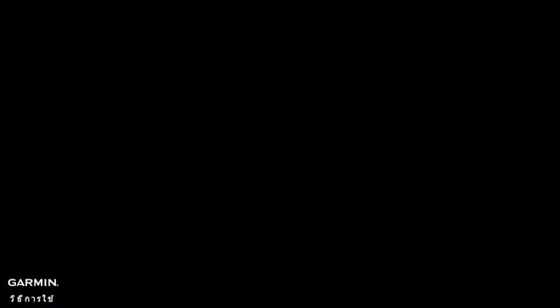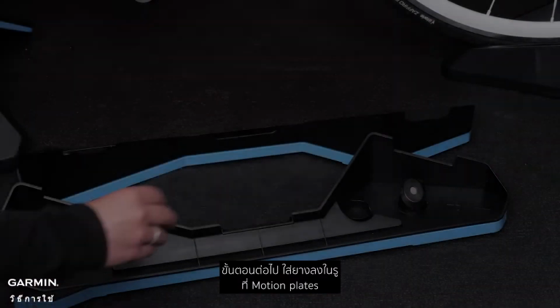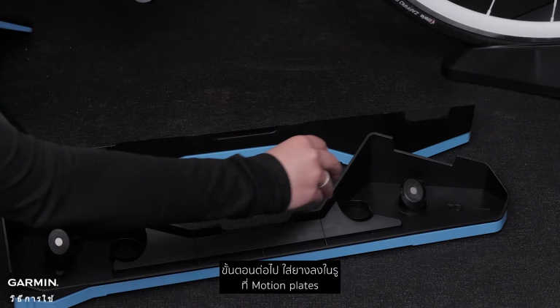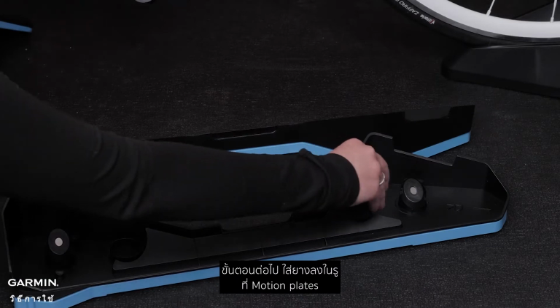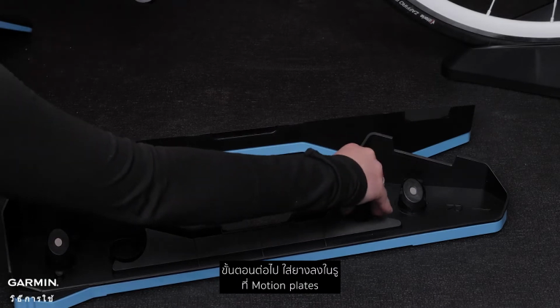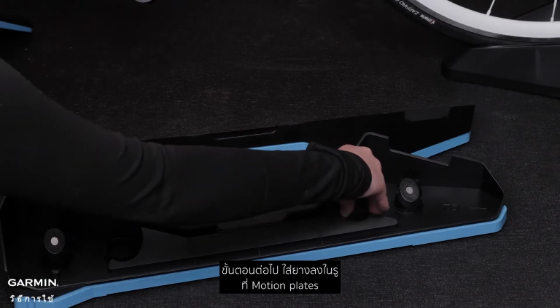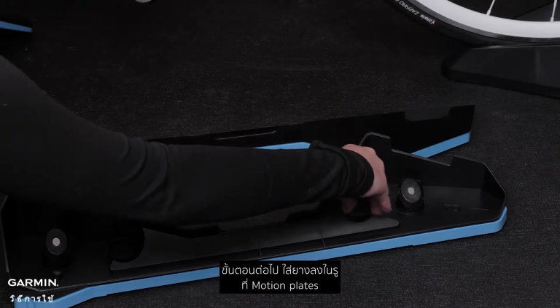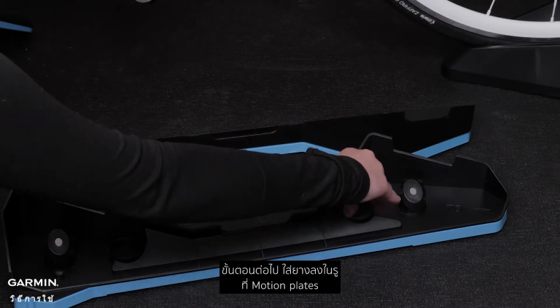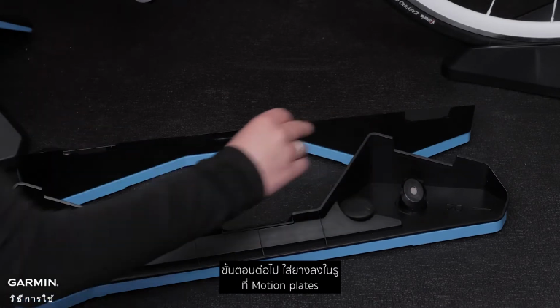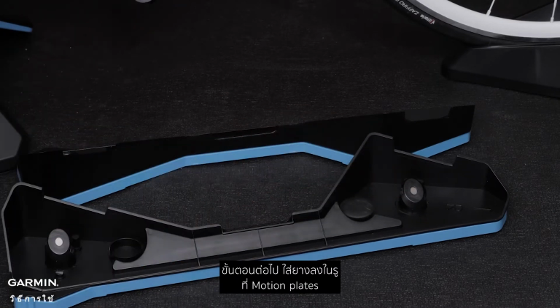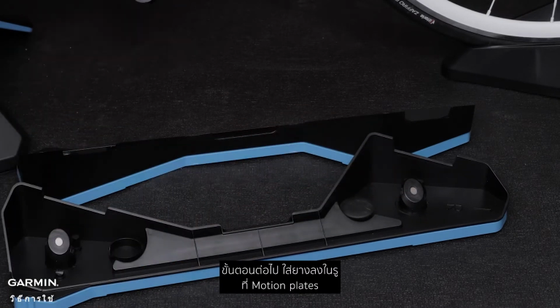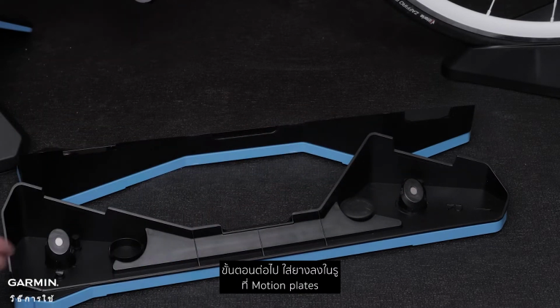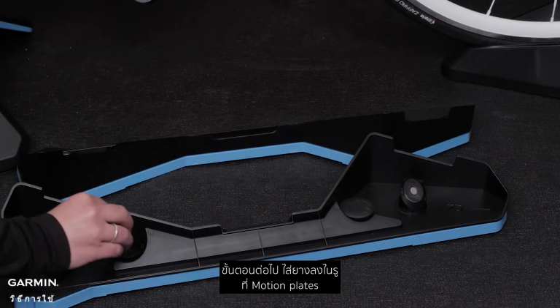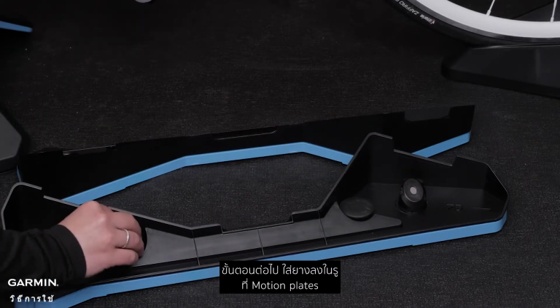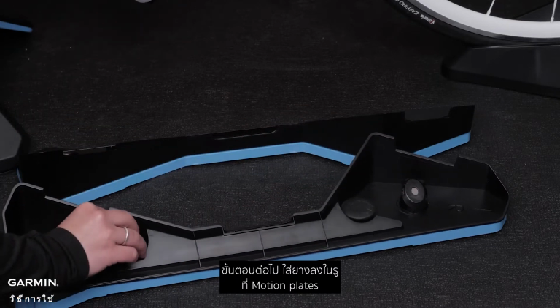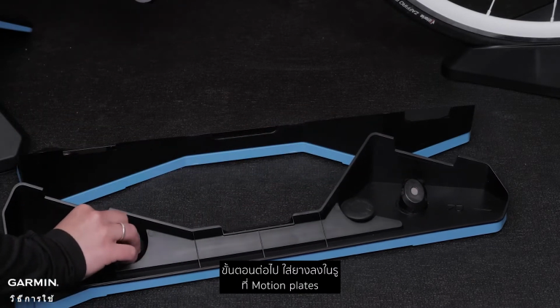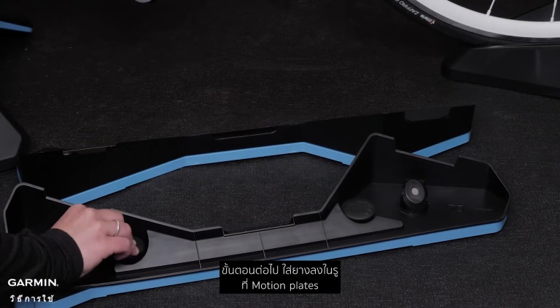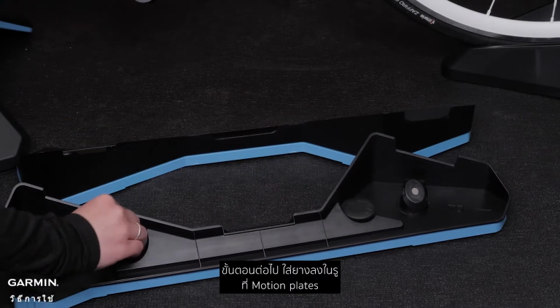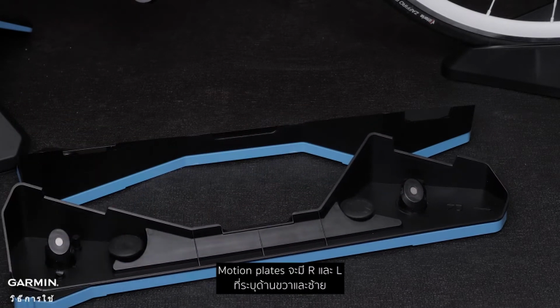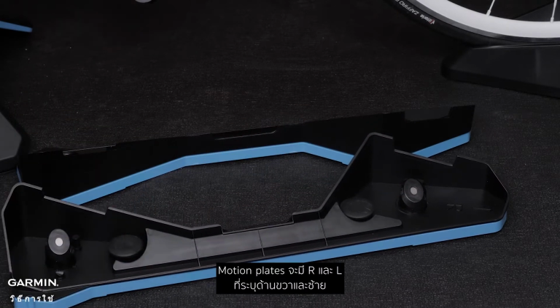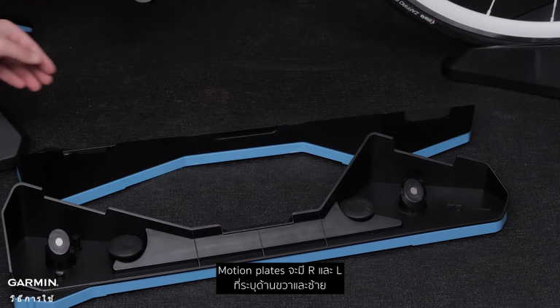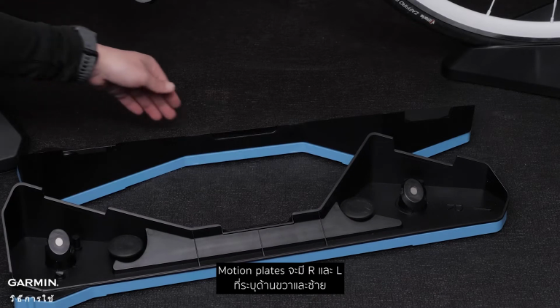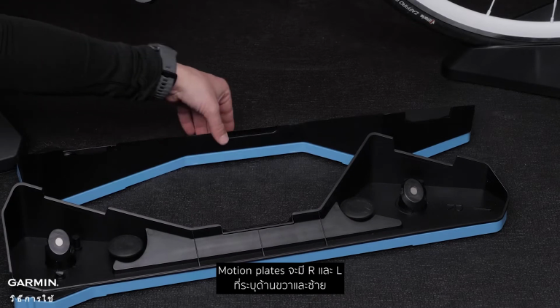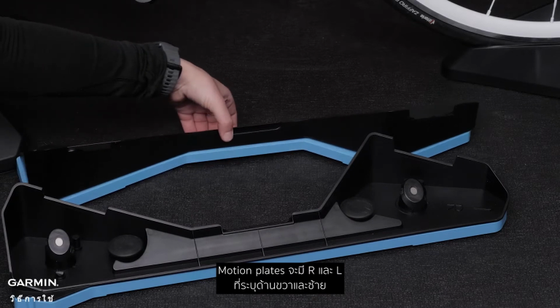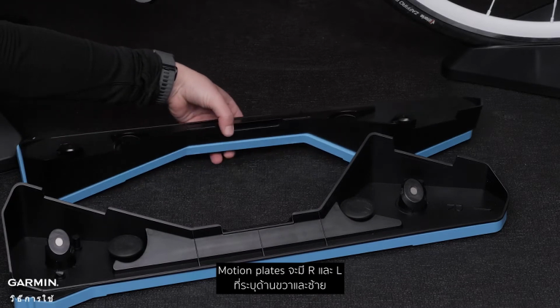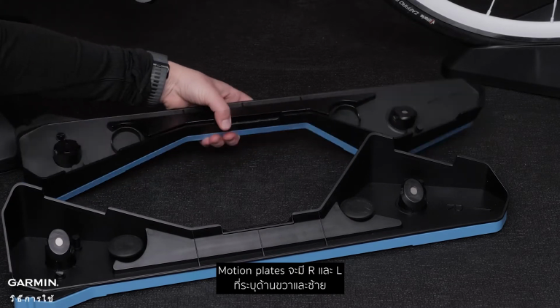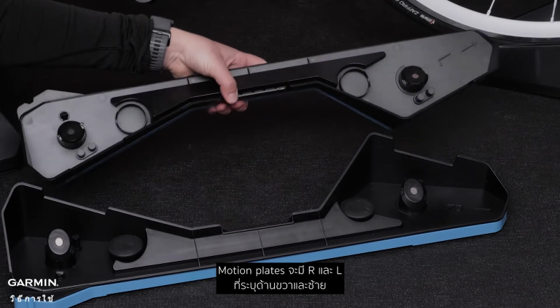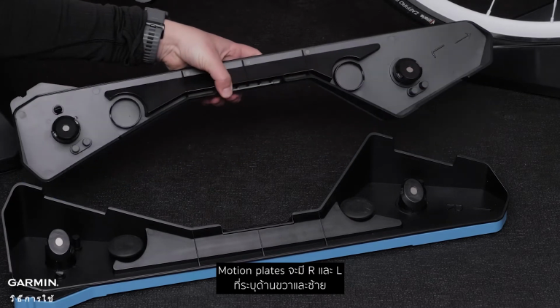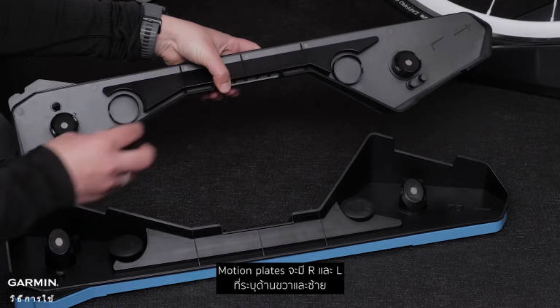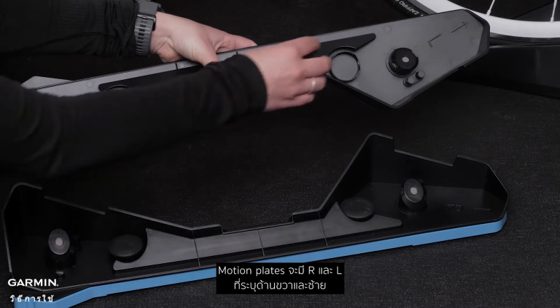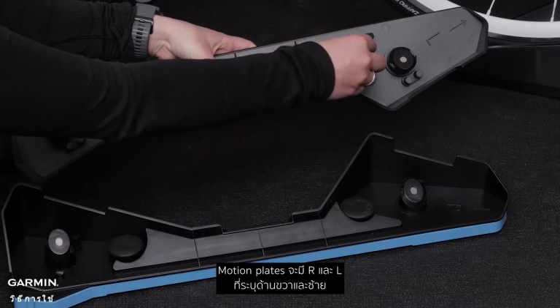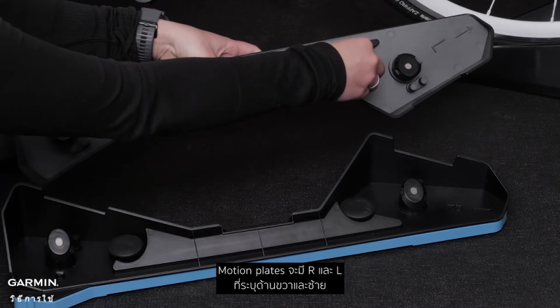Next, place the rubber feet into the corresponding hole insert spot on your motion plates. The motion plates have an R and an L on them indicating right and left.